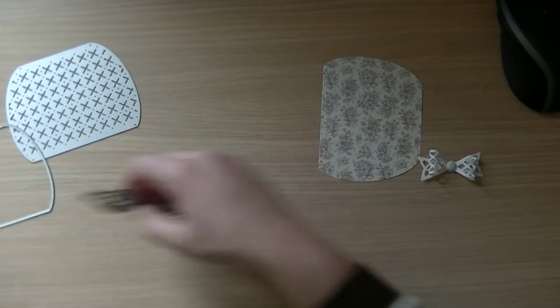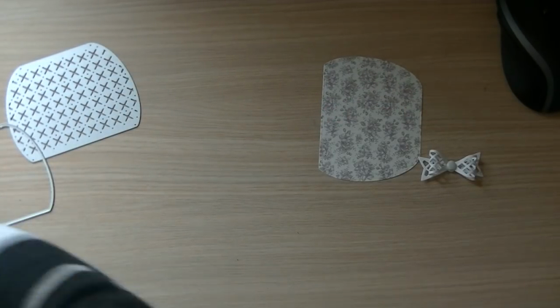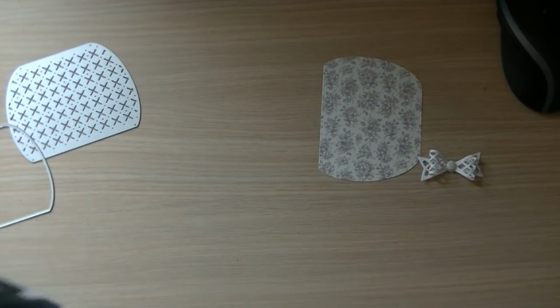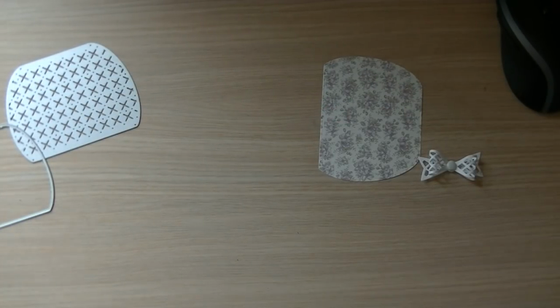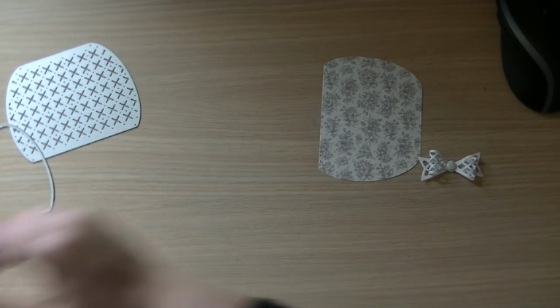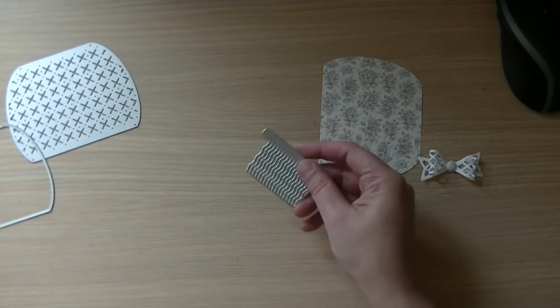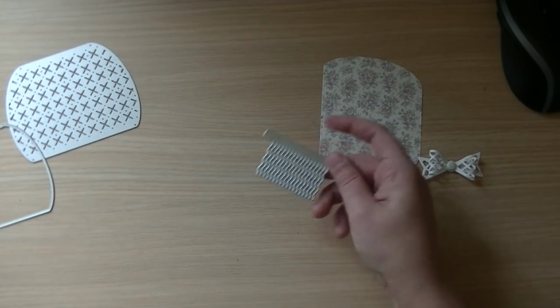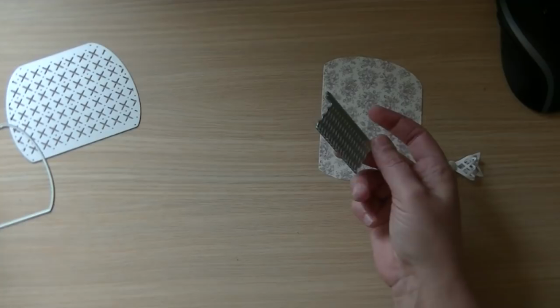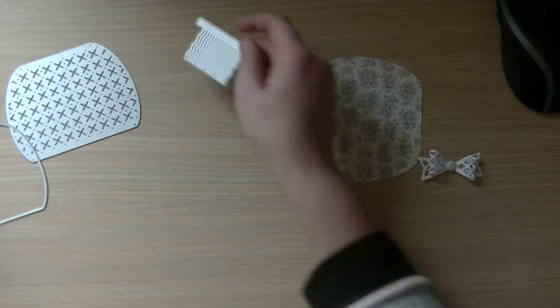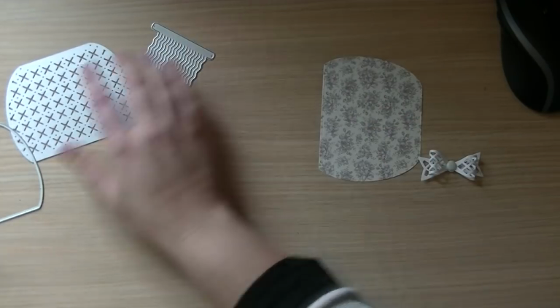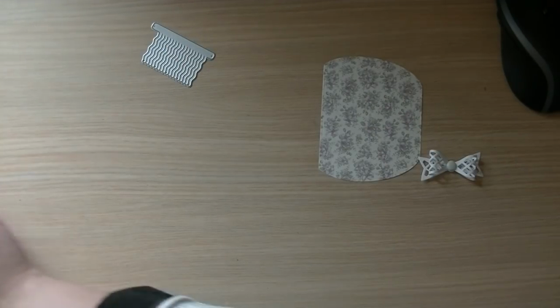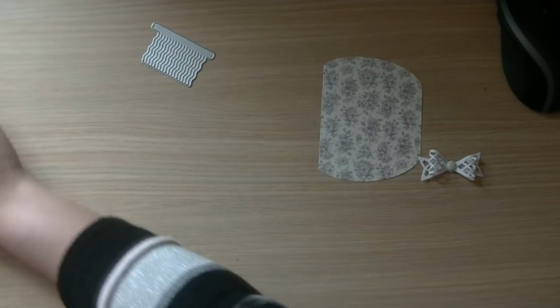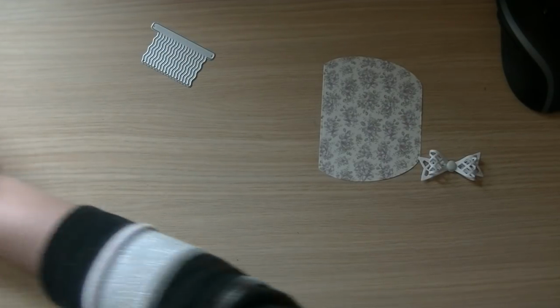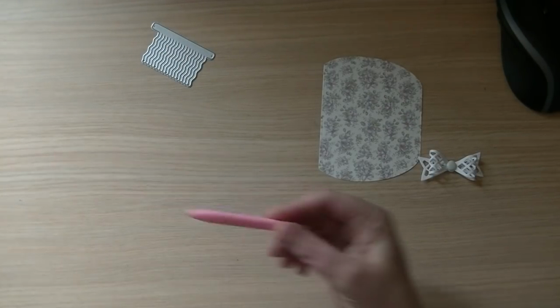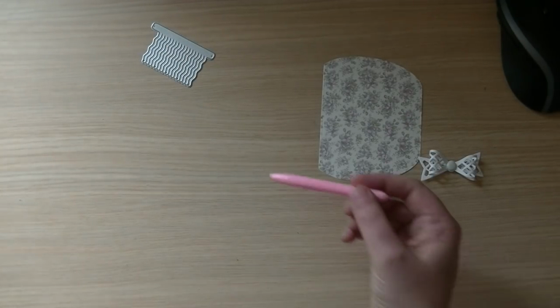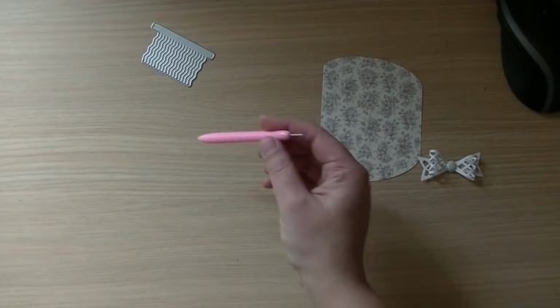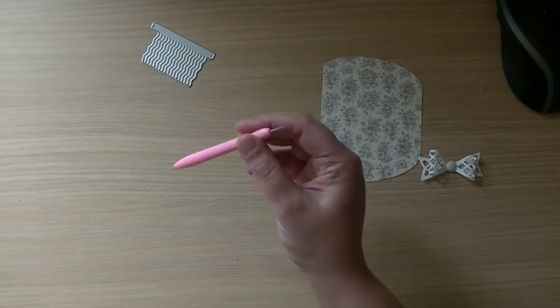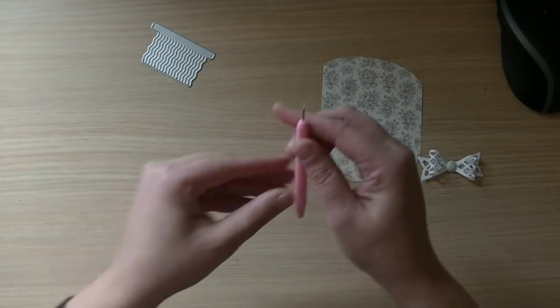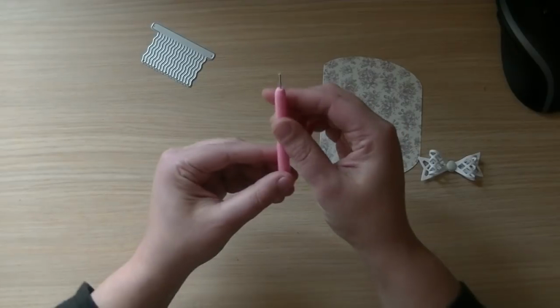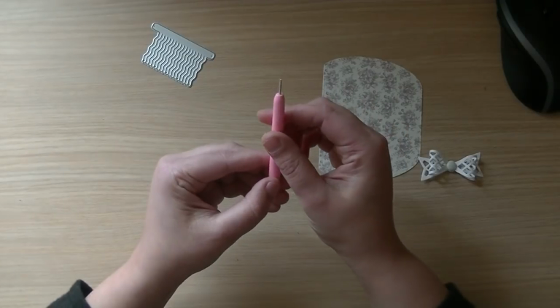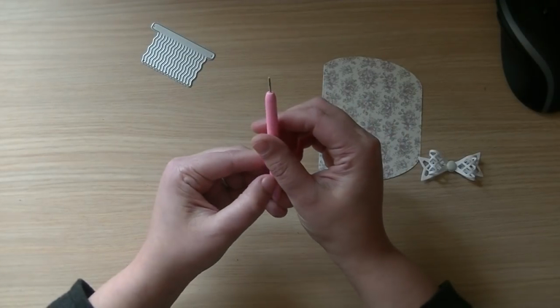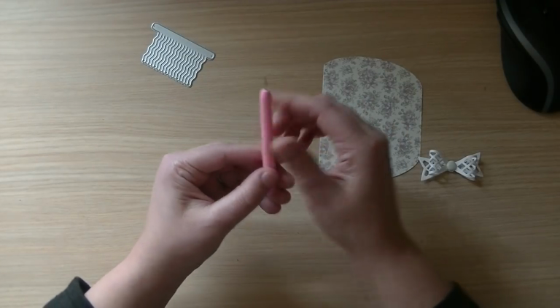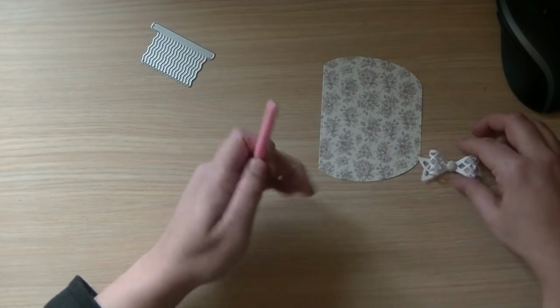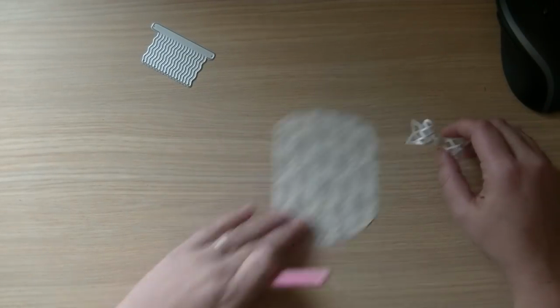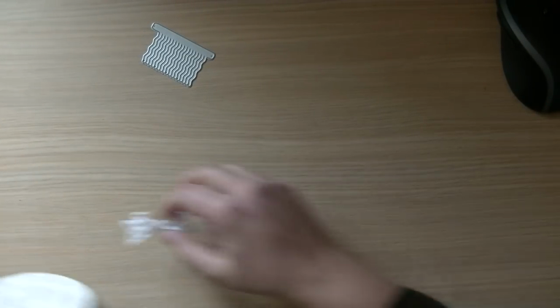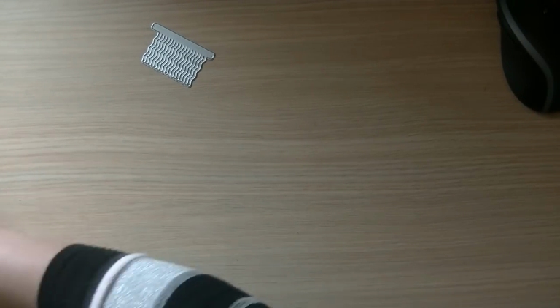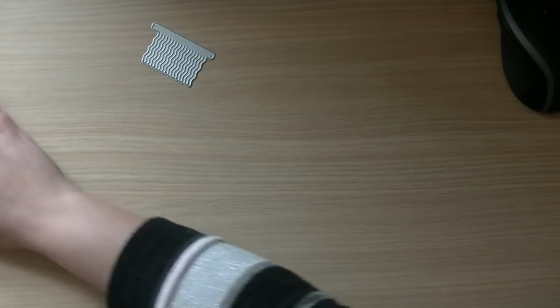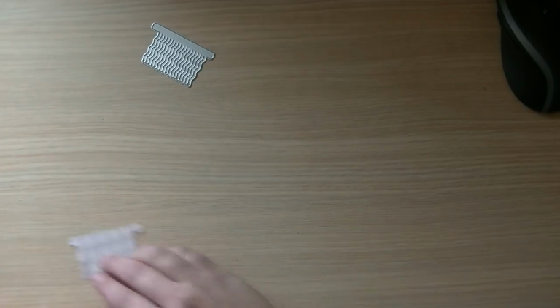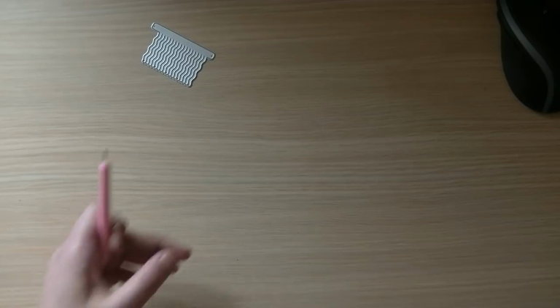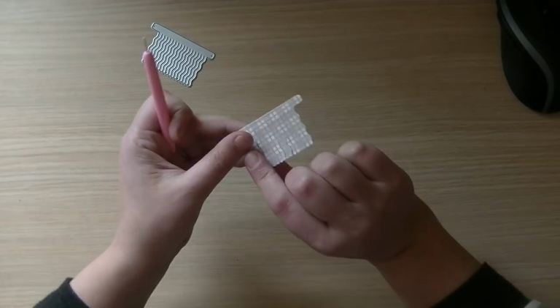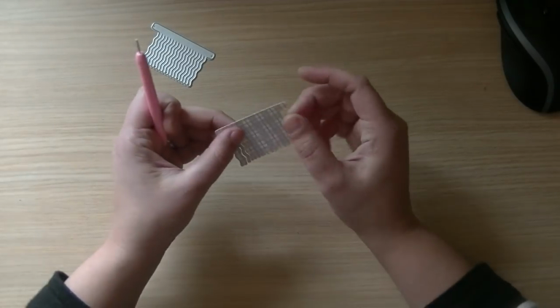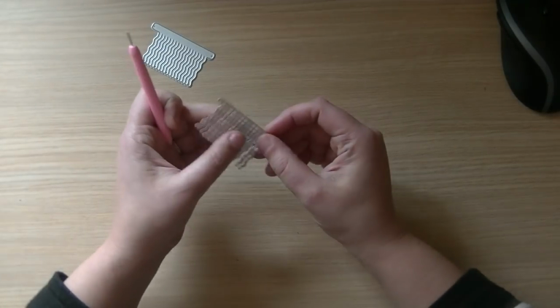On AliExpress I bought a bunch of quilling tools and I think those are so handy to have for these tassel dies.